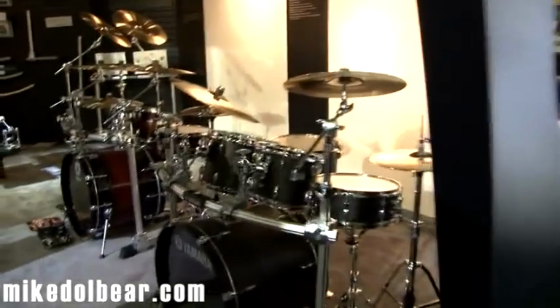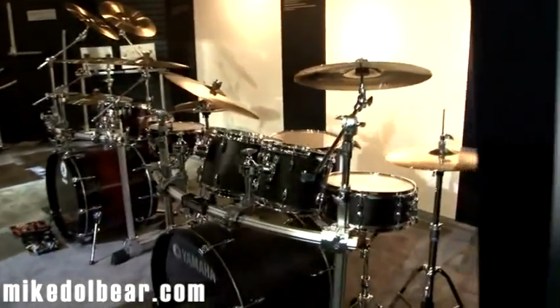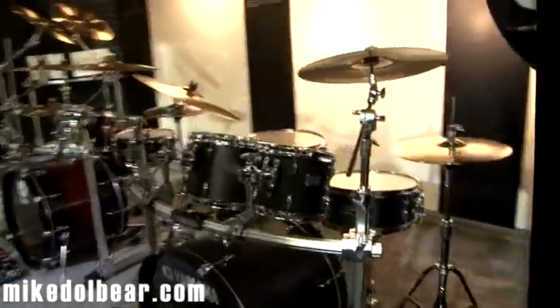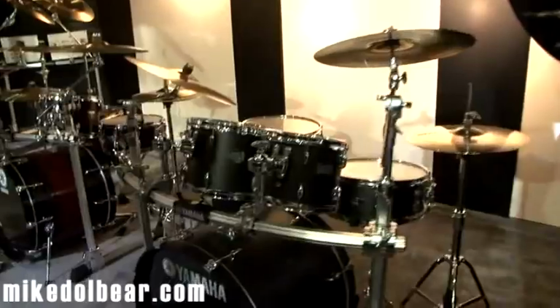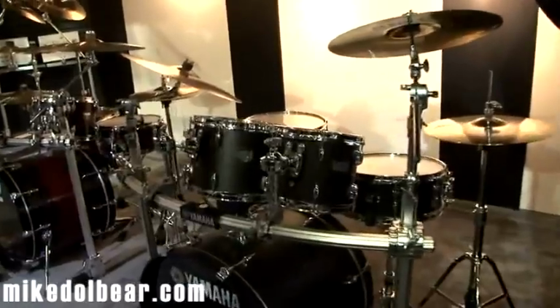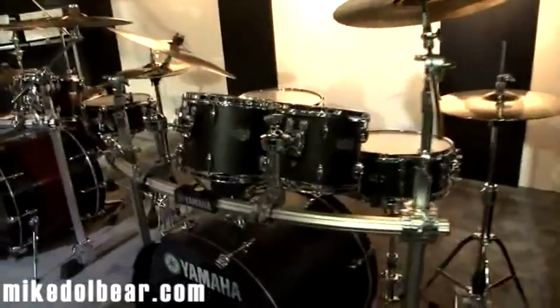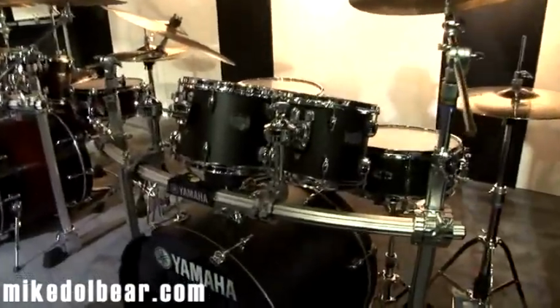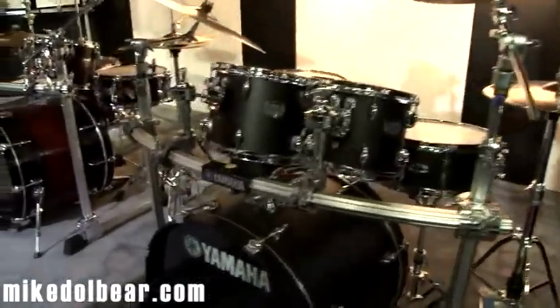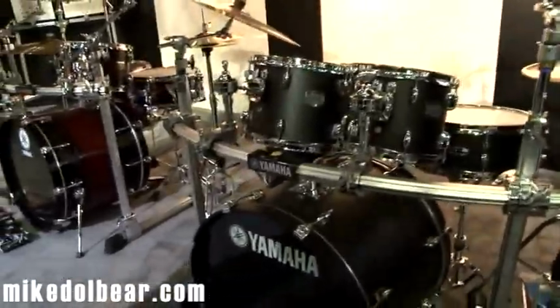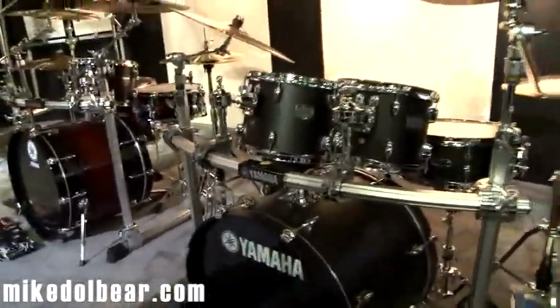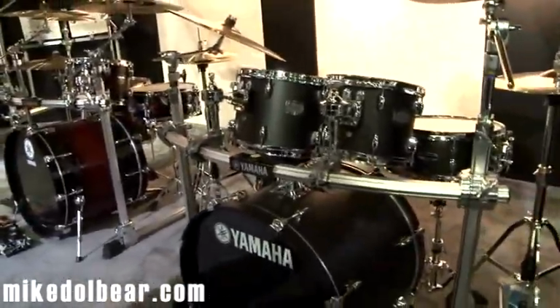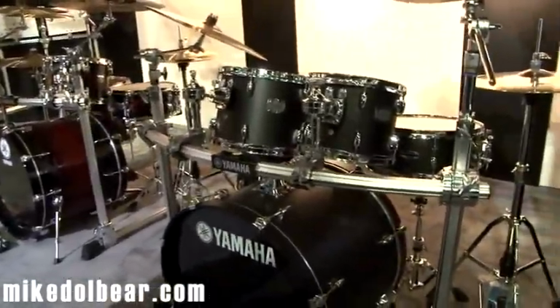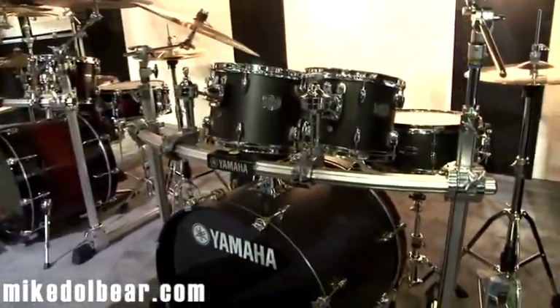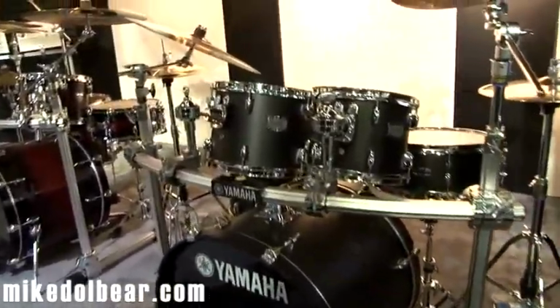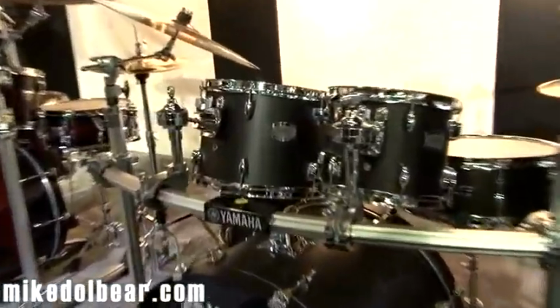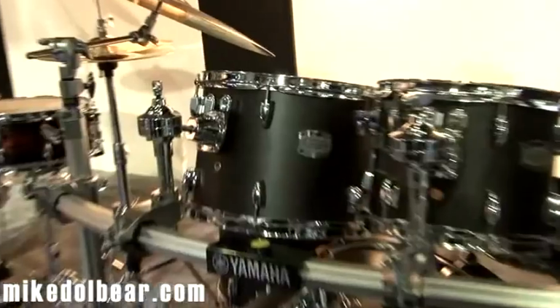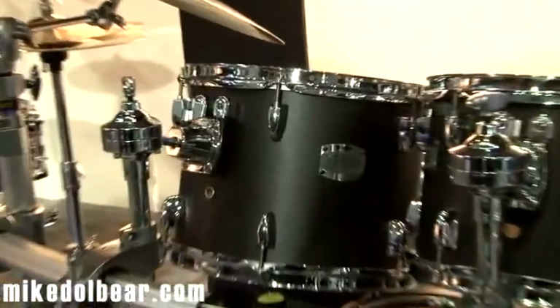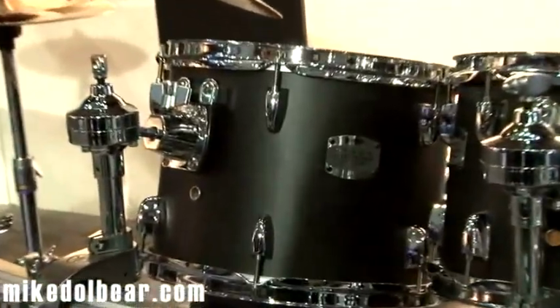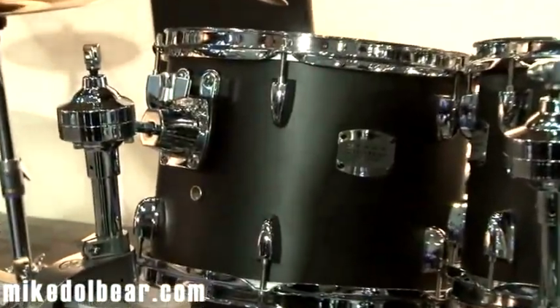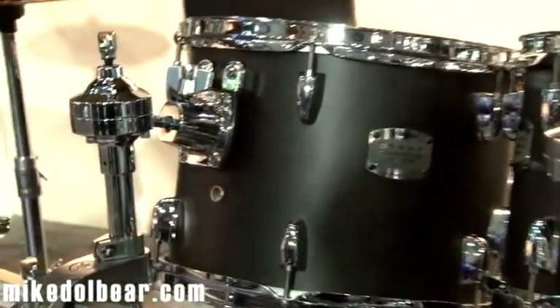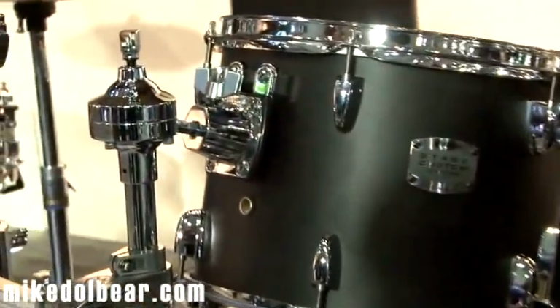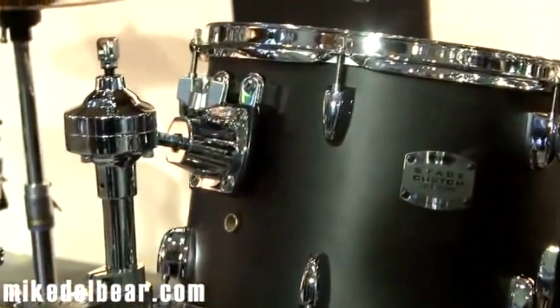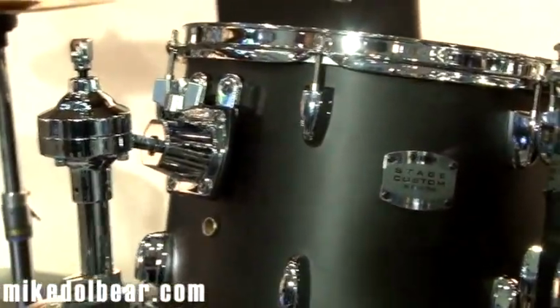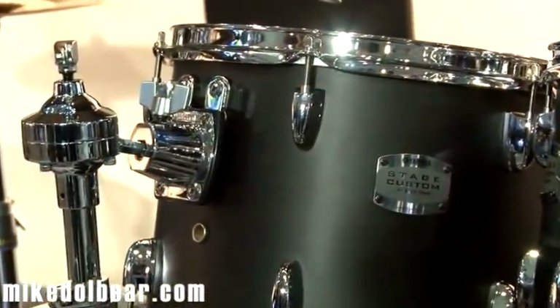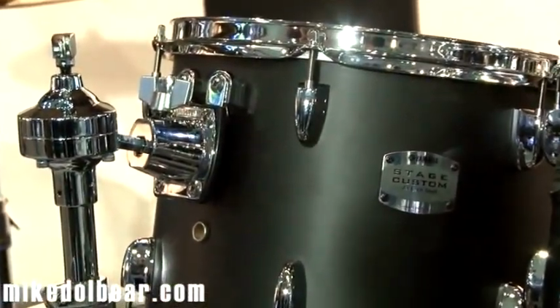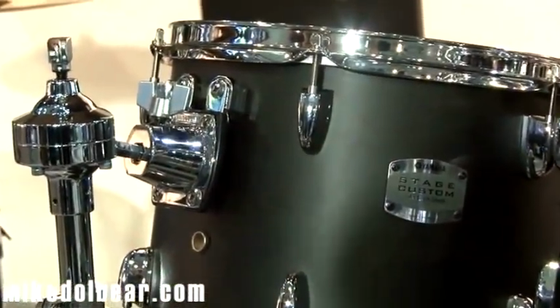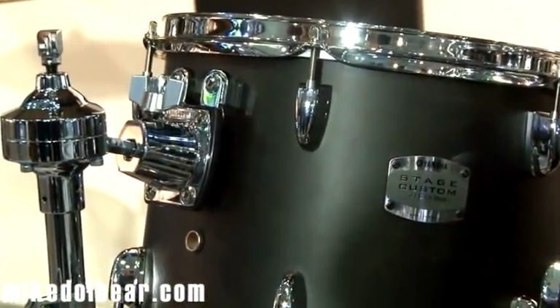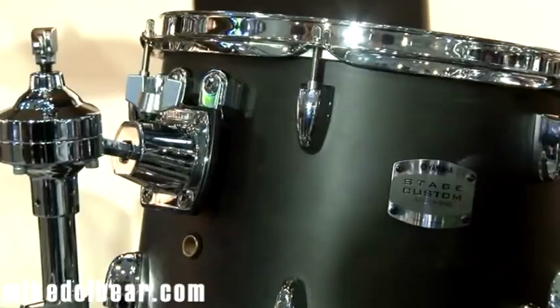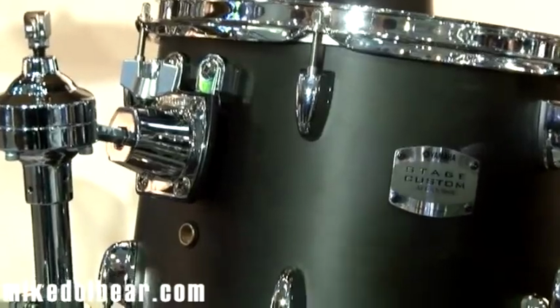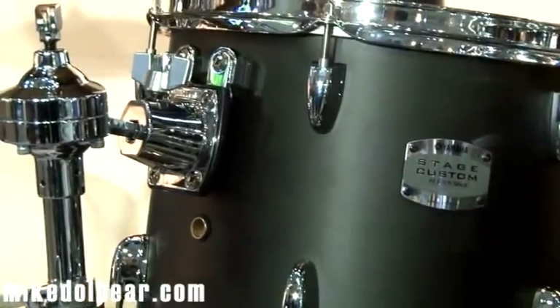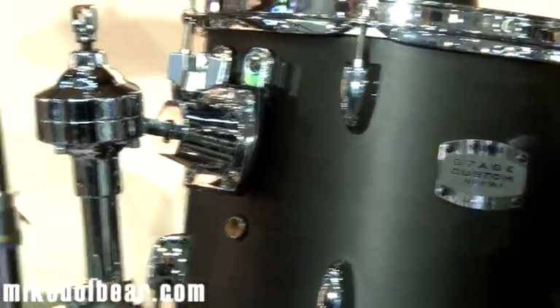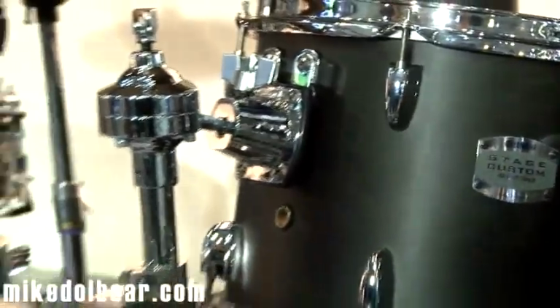We have two new colors for Stage Custom Birch. This is a matte black finish, which I think looks really, really nice. It brings out the grain of birch with really nice chrome work on that. This is actually mounted also on the new Hexrac II.